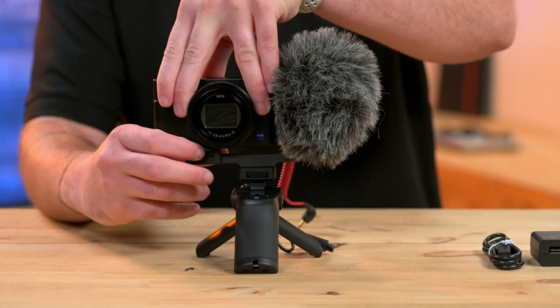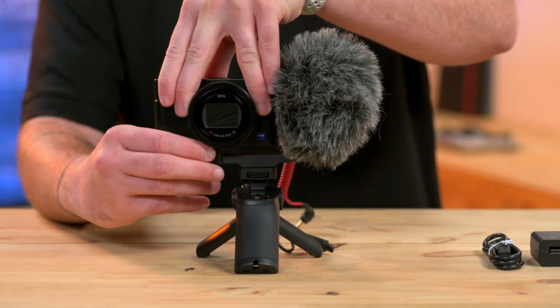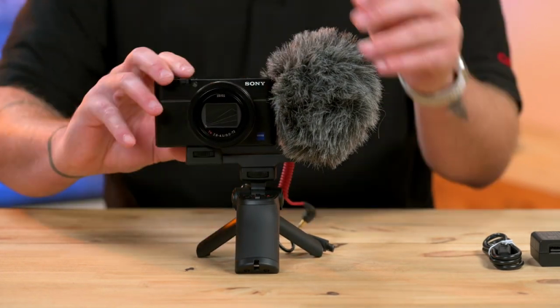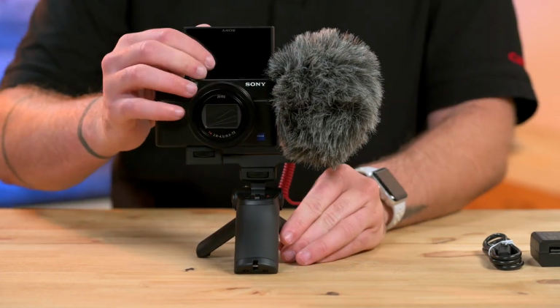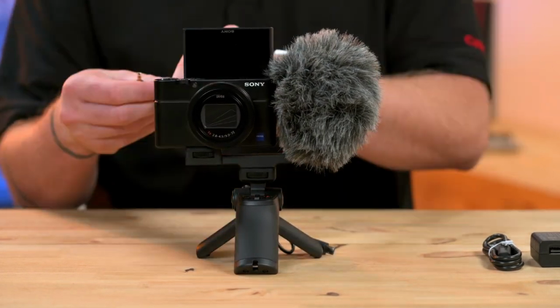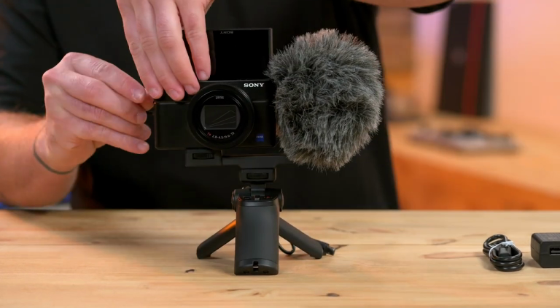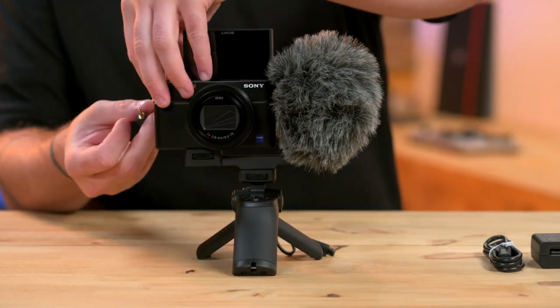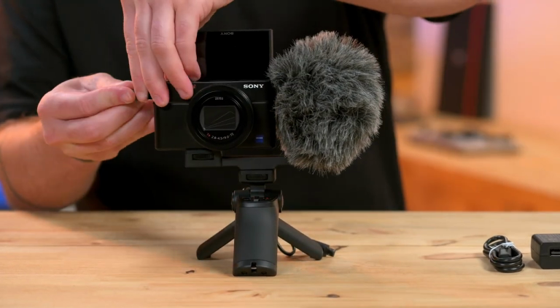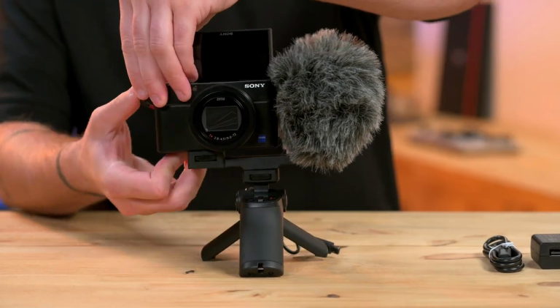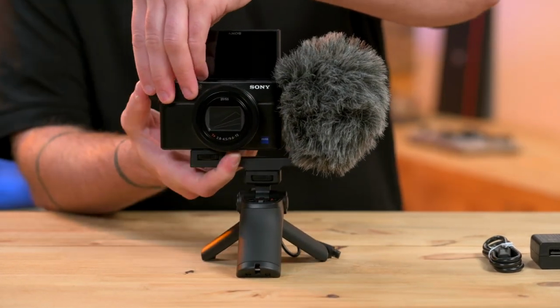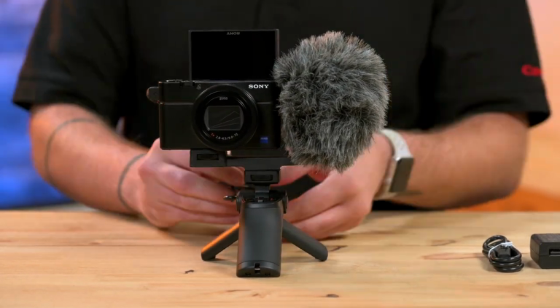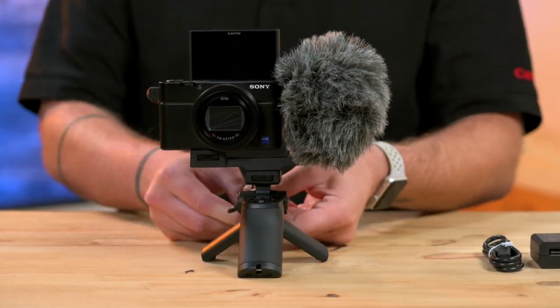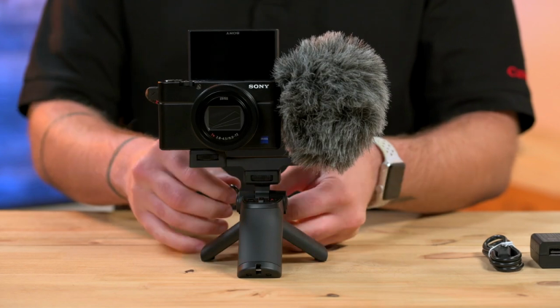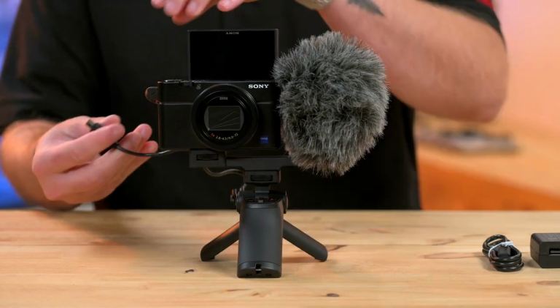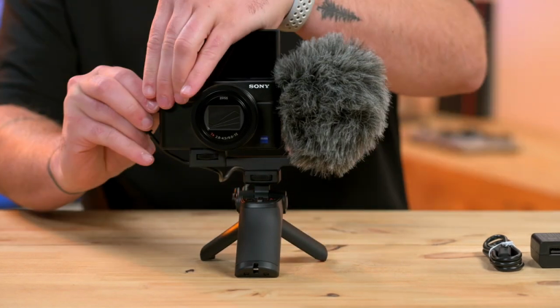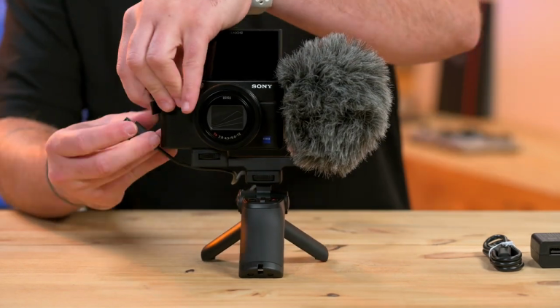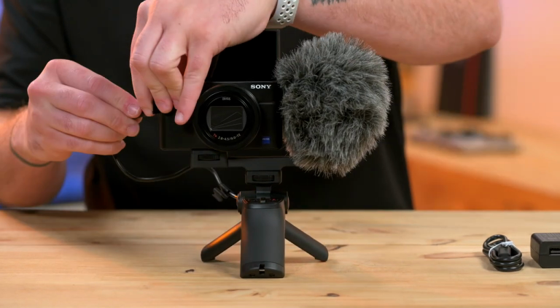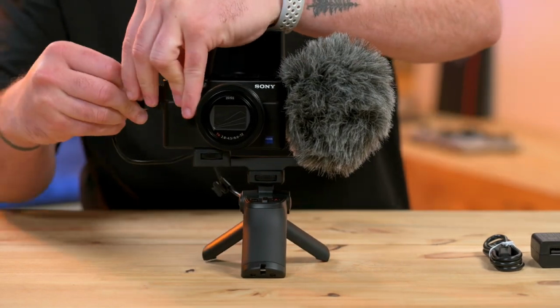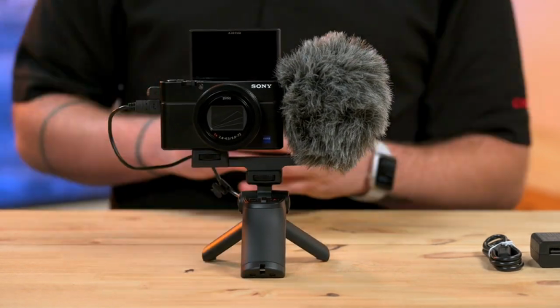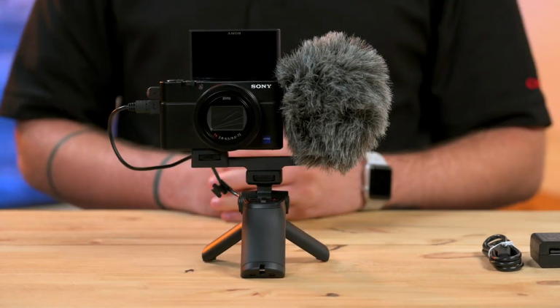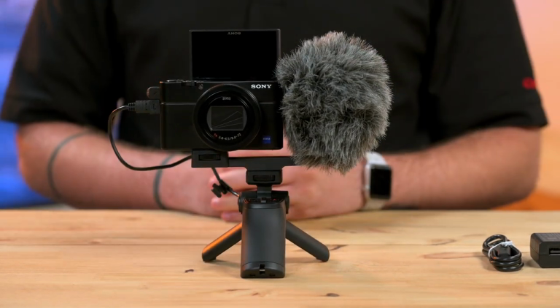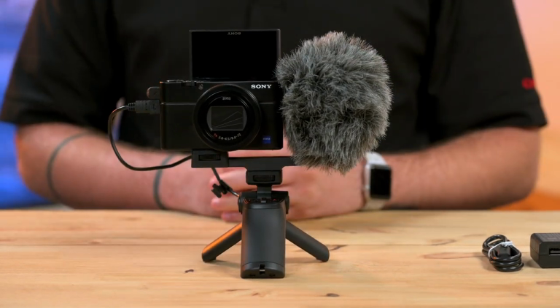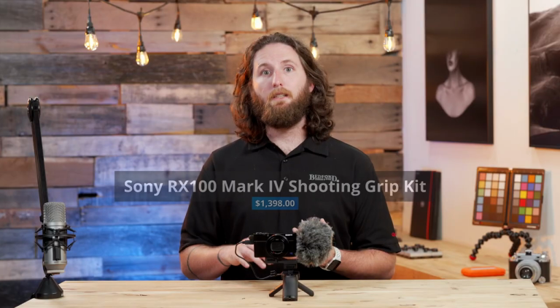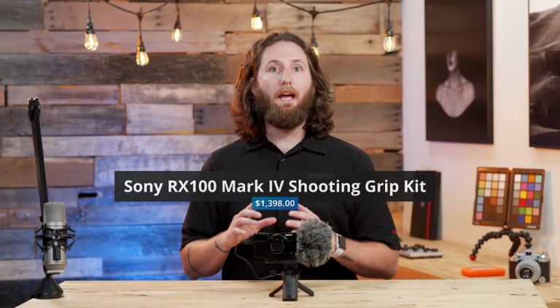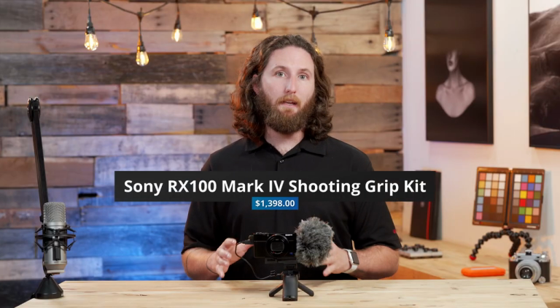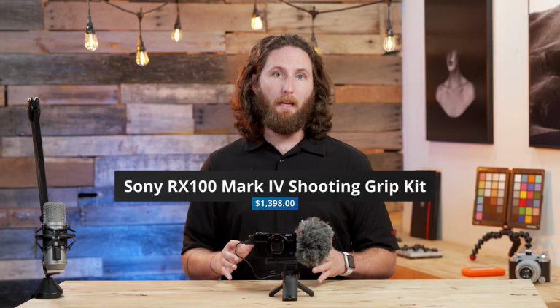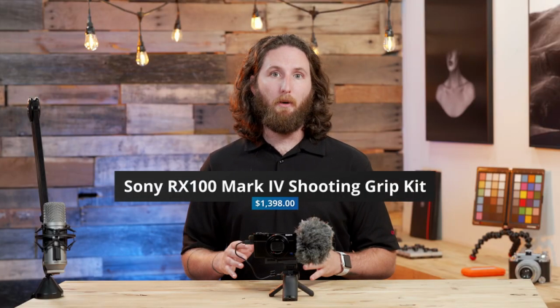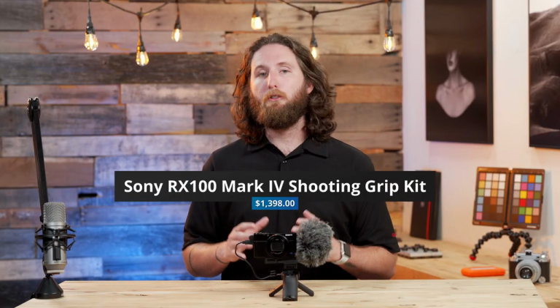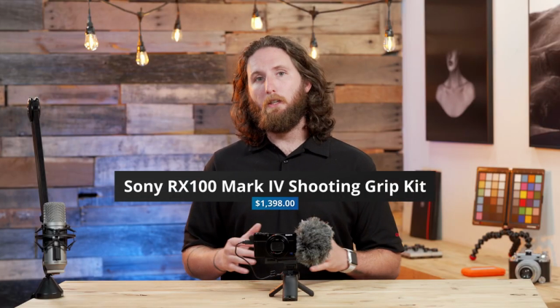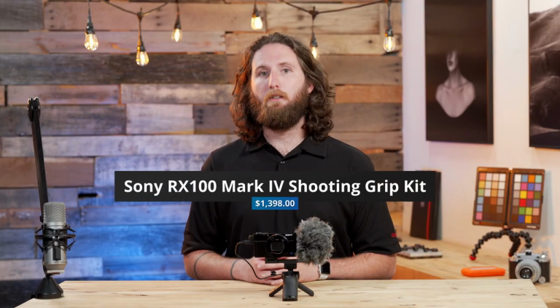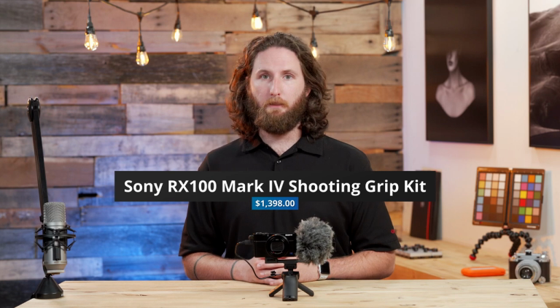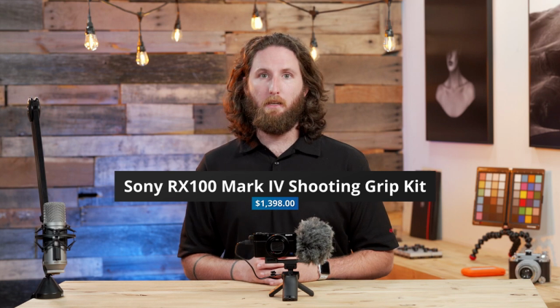The Sony RX100 Mark VII shooting grip kit comes with the grip, the bracket, two batteries, and the camera for just under $1,400.